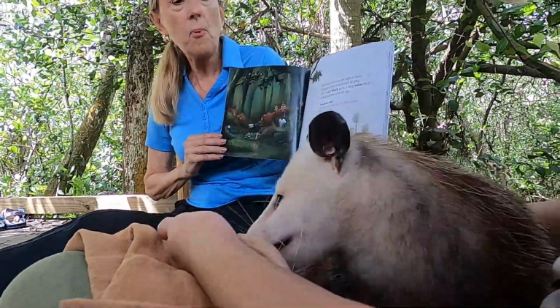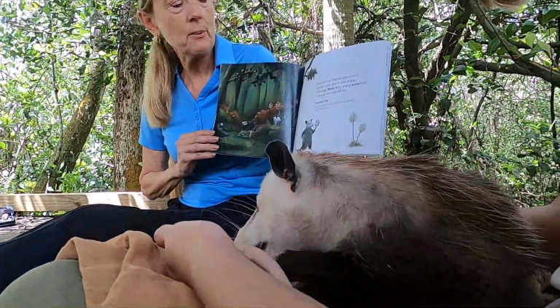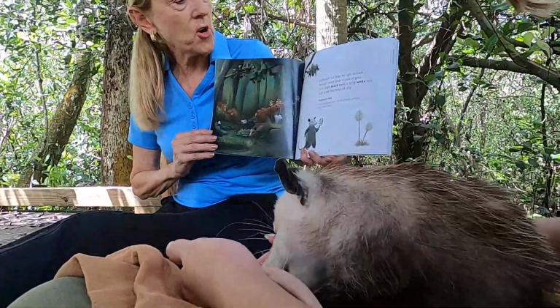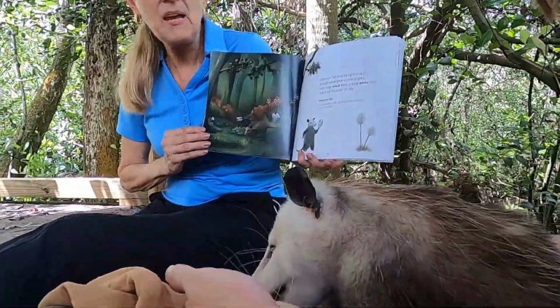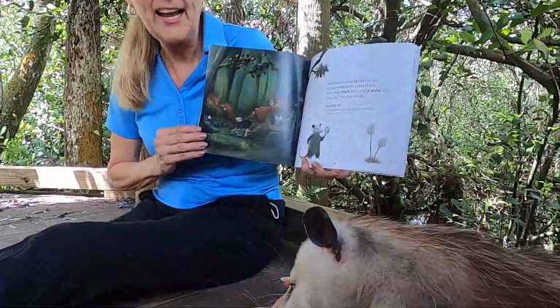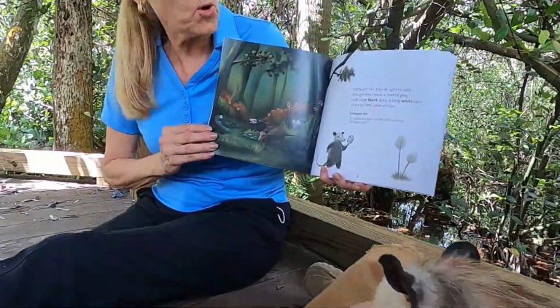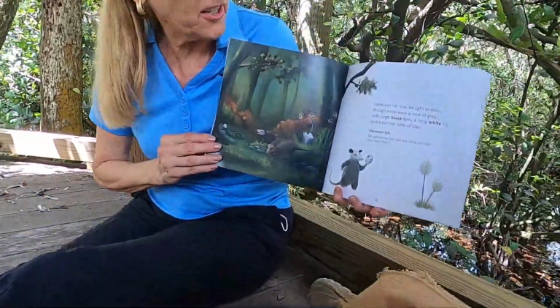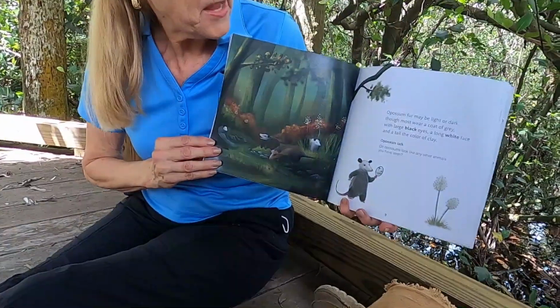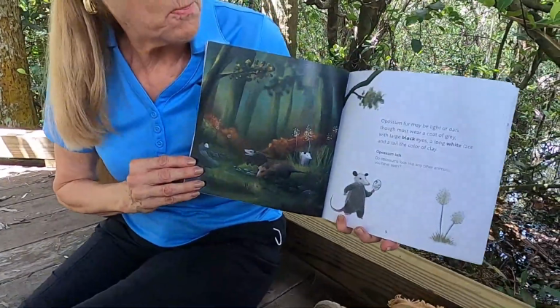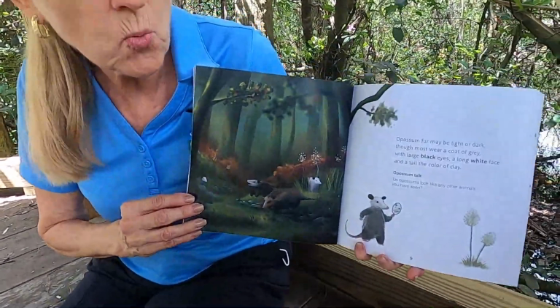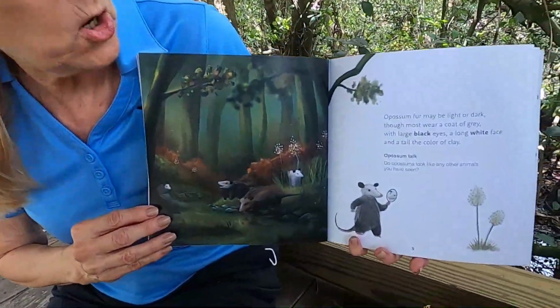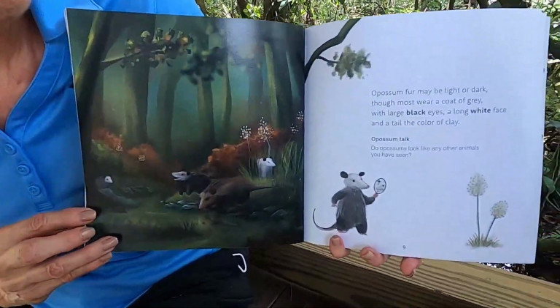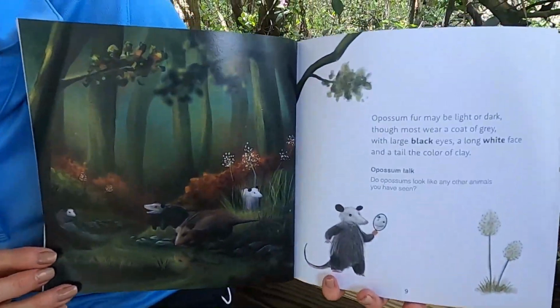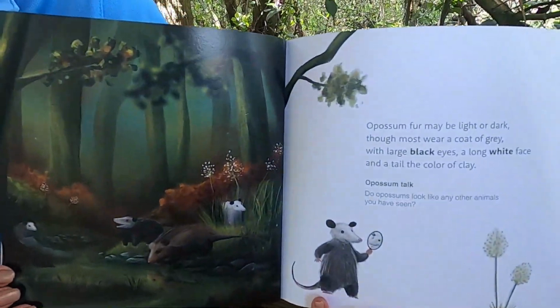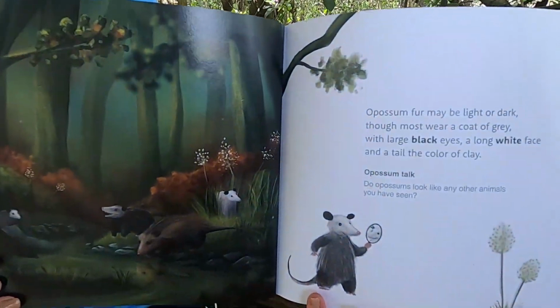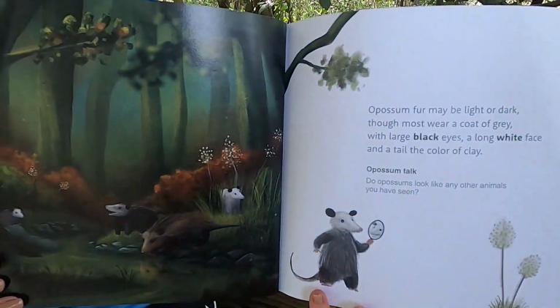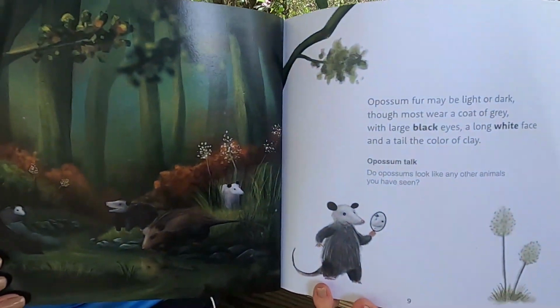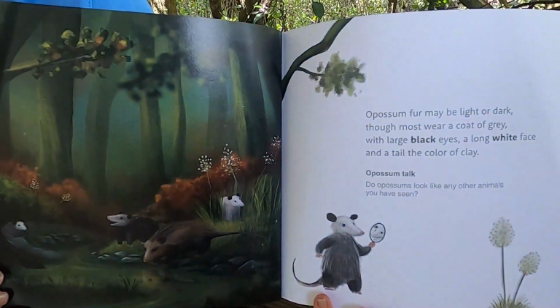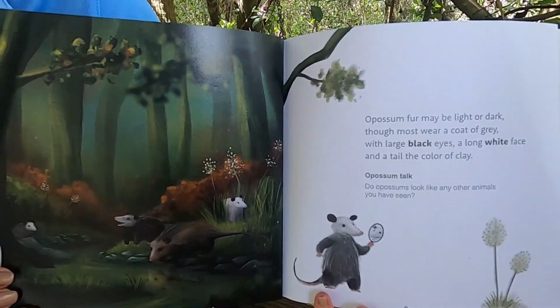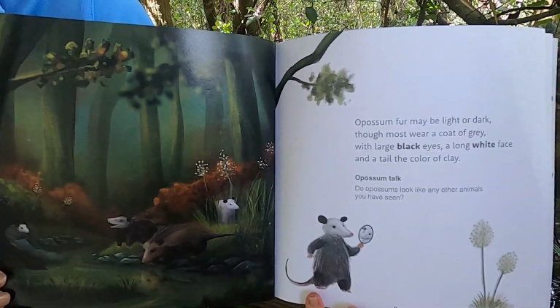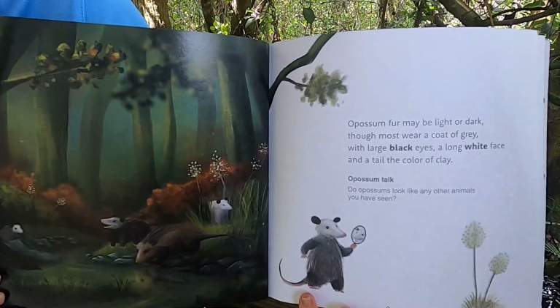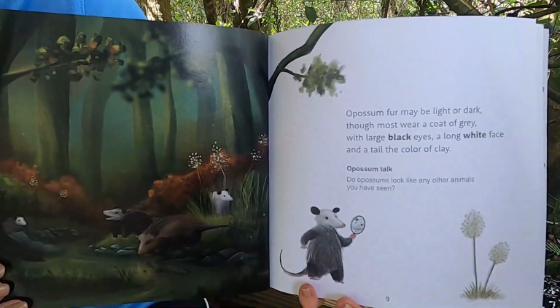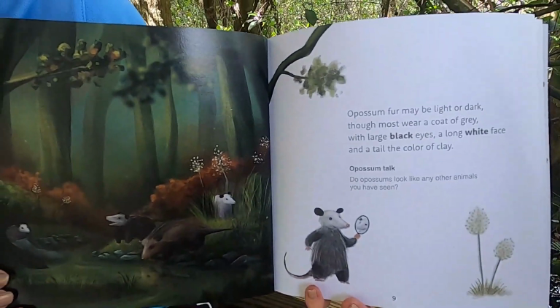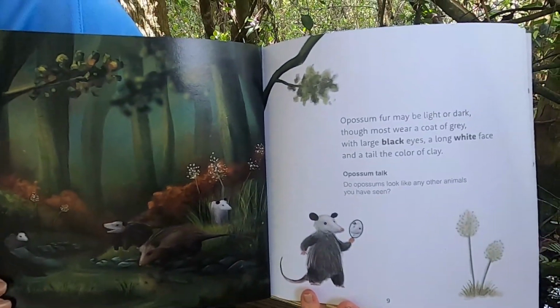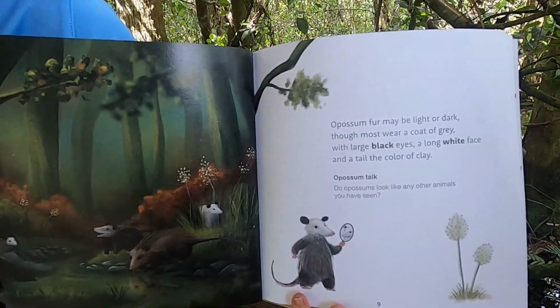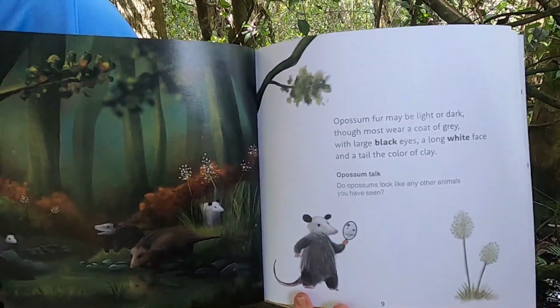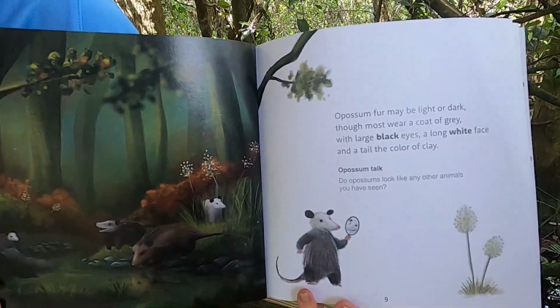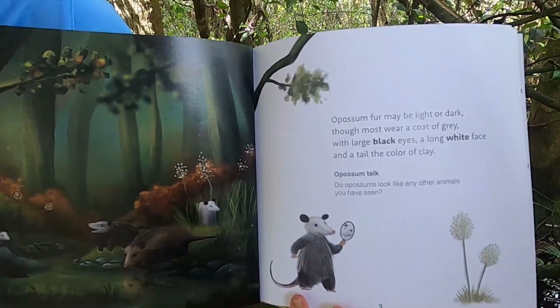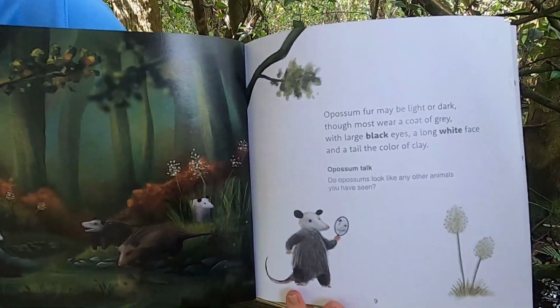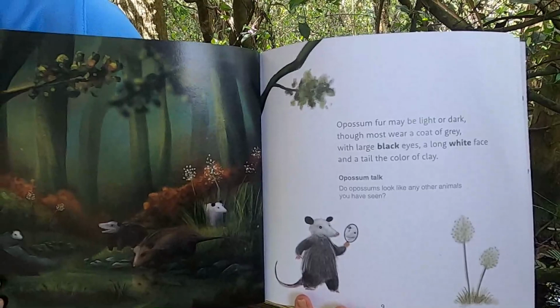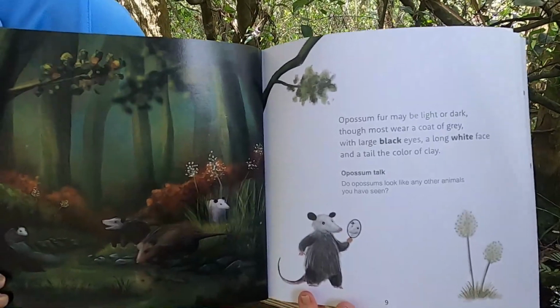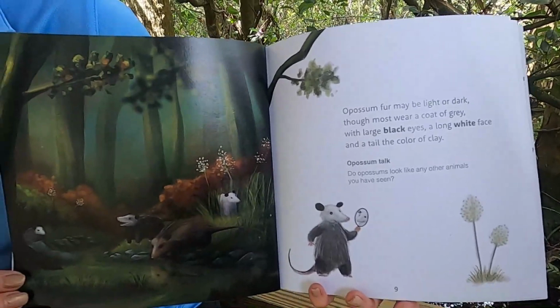Opossum fur may be light or dark, though most wear a coat of gray, with large black eyes and a long white face and a tail the color of clay.